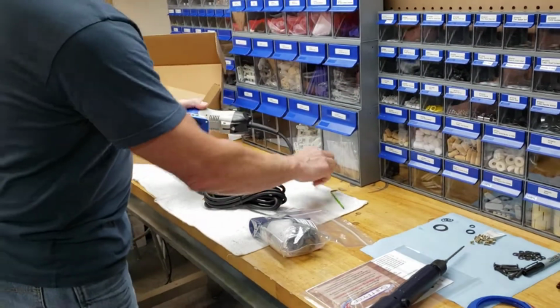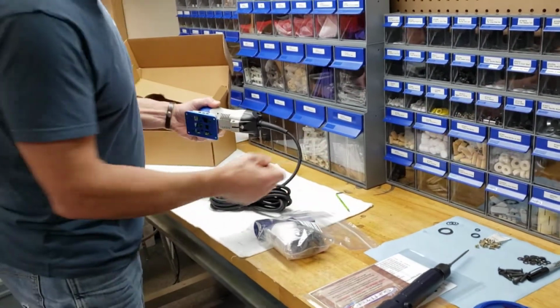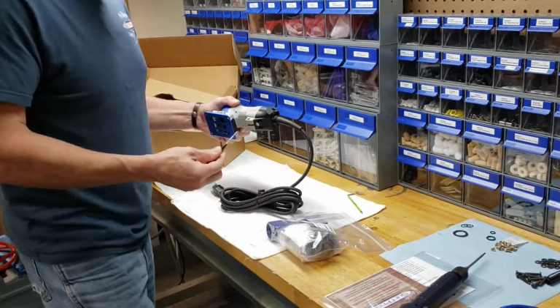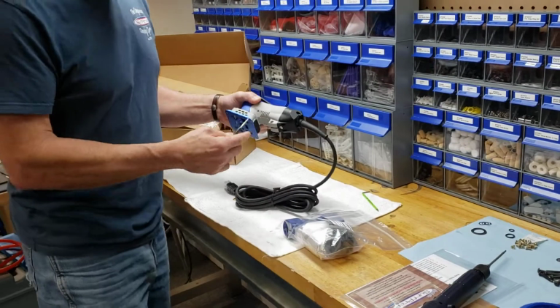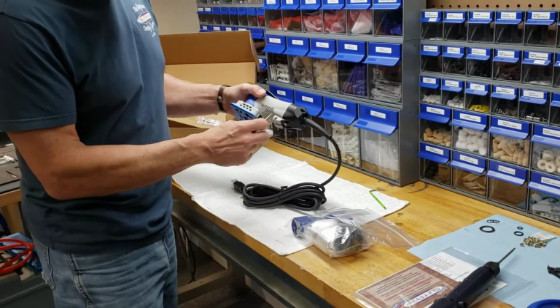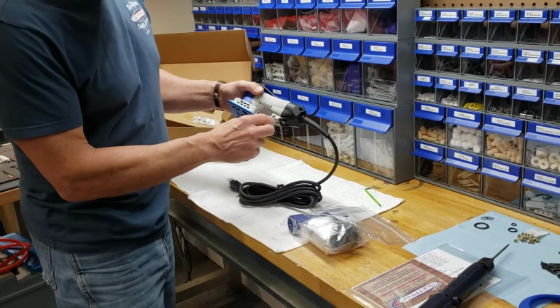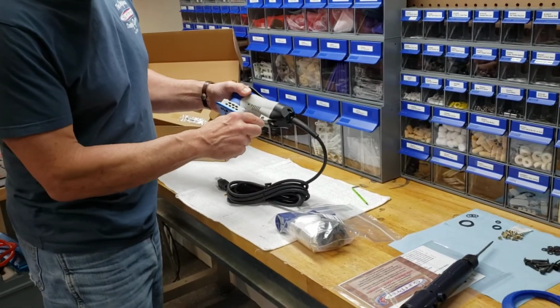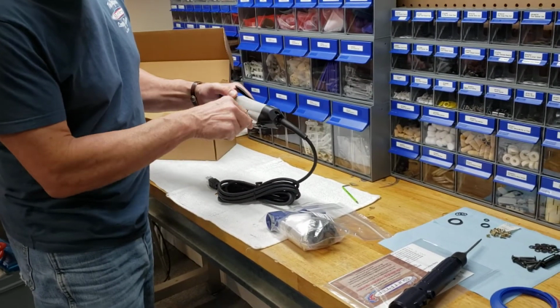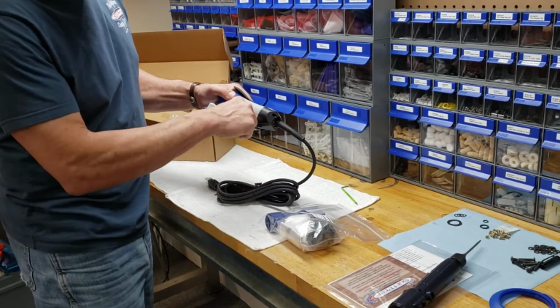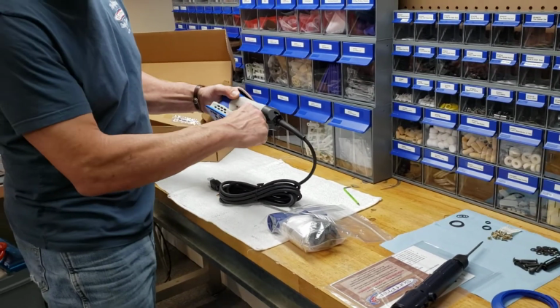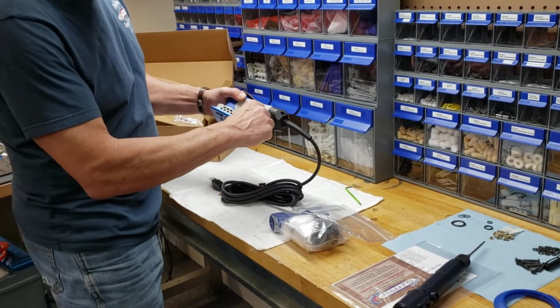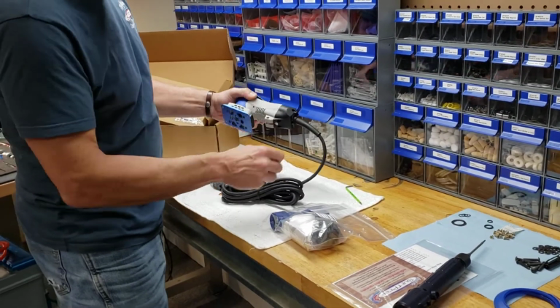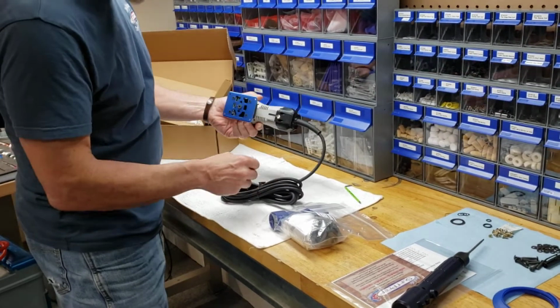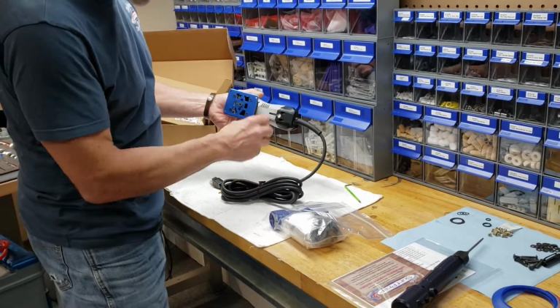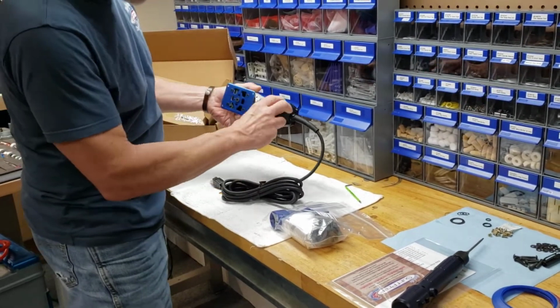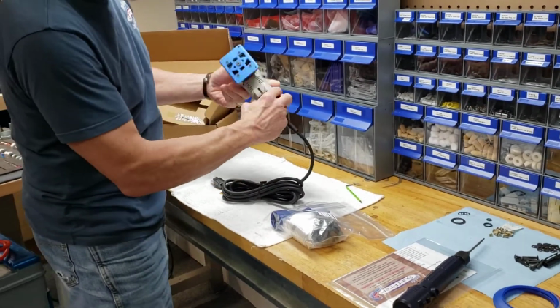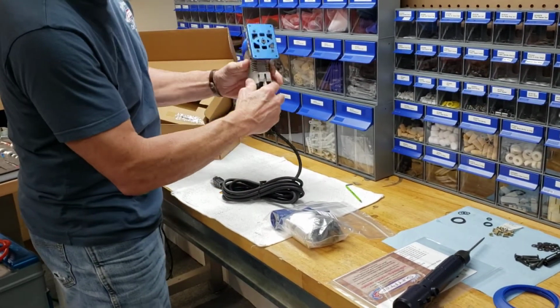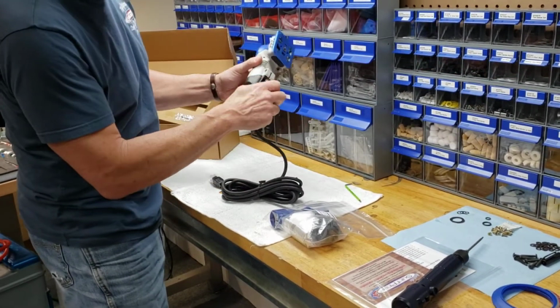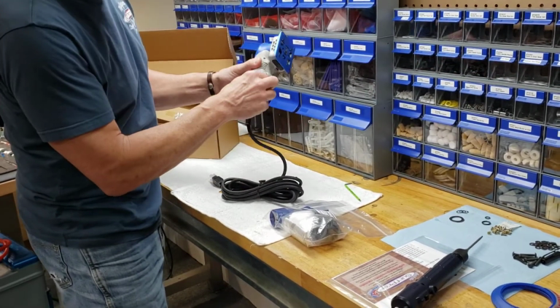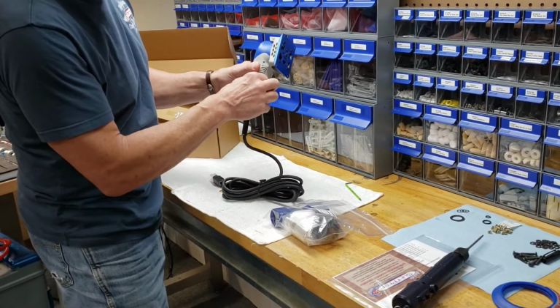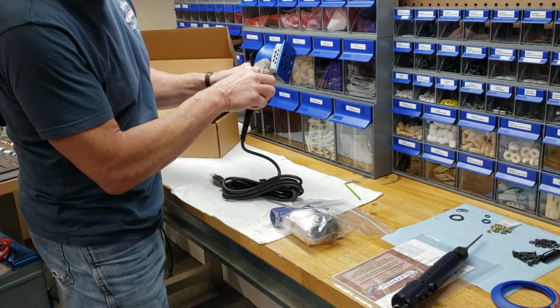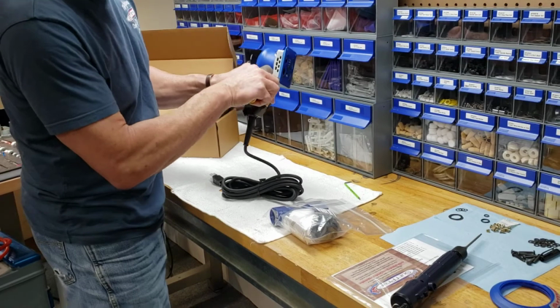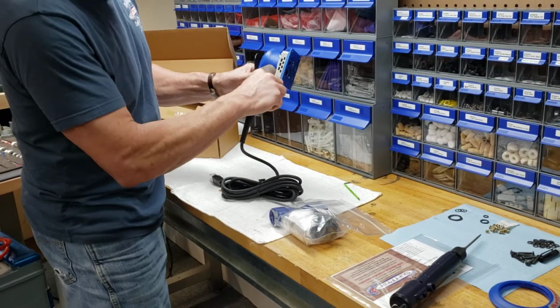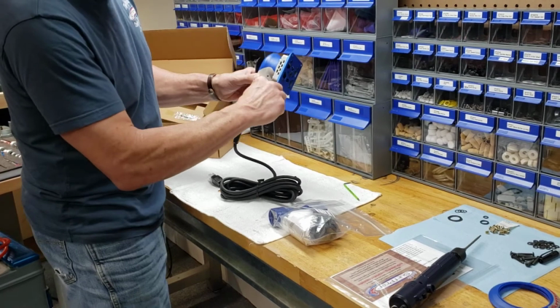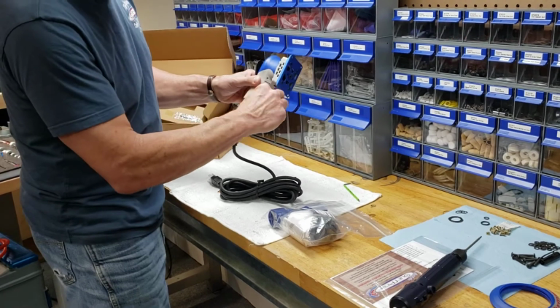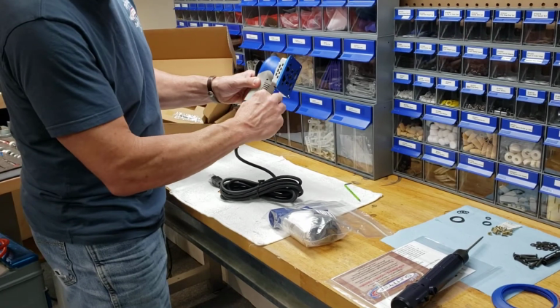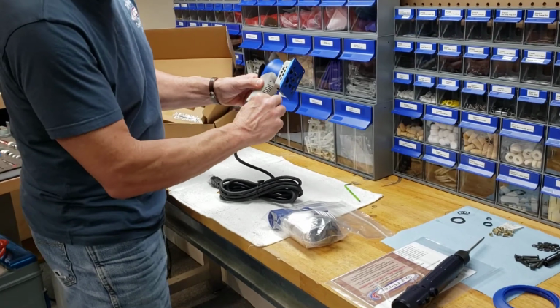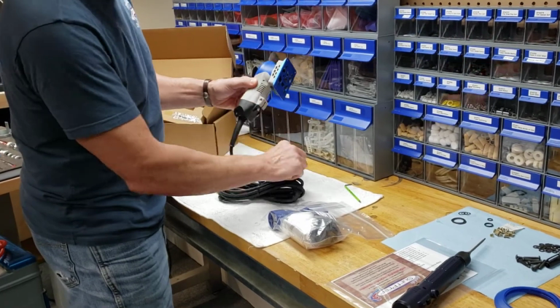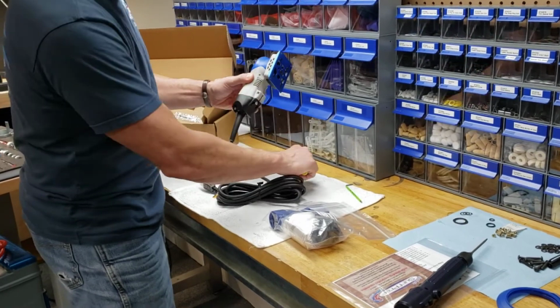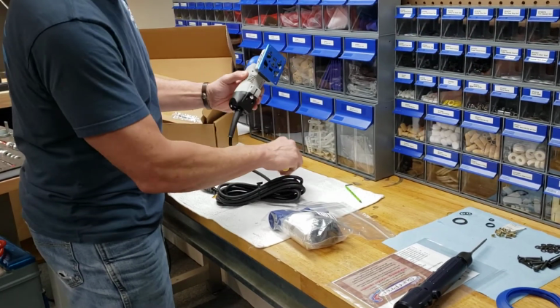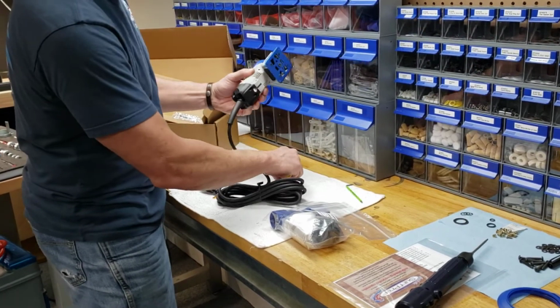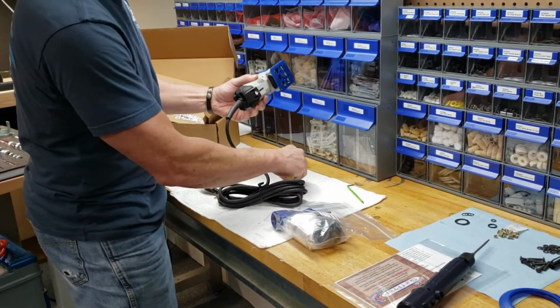One of the first things we're going to do is remove these side plugs — these little rubber side plugs. Get a small bladed screwdriver and pop them right out.